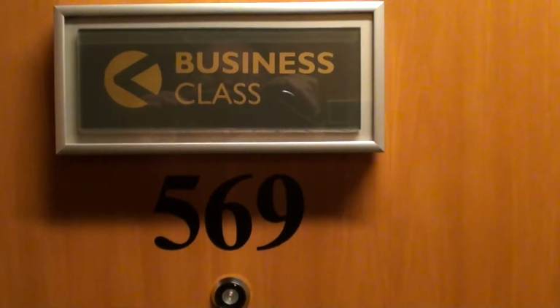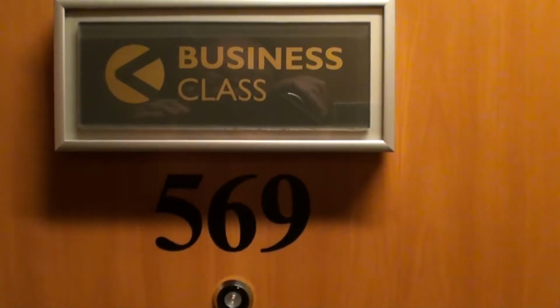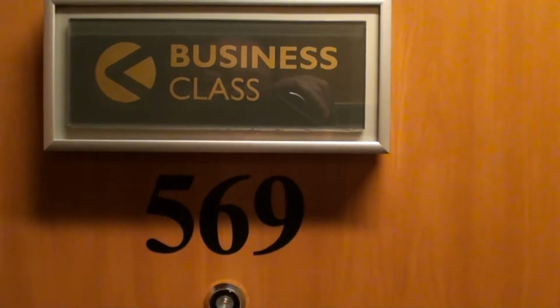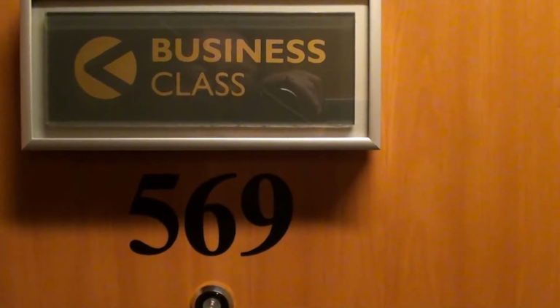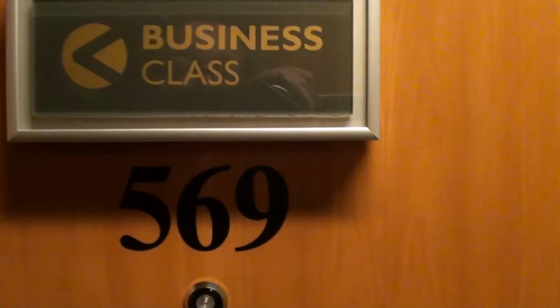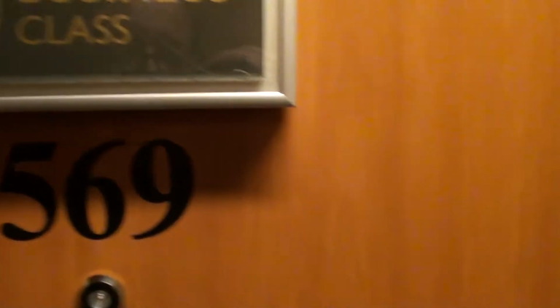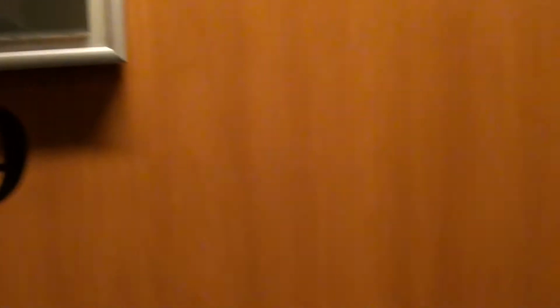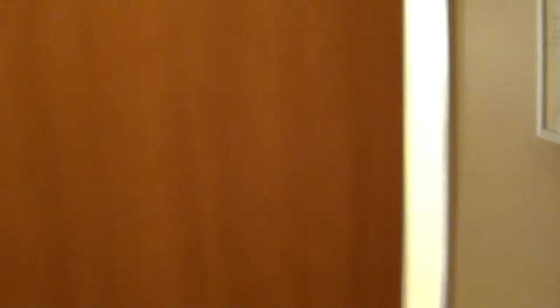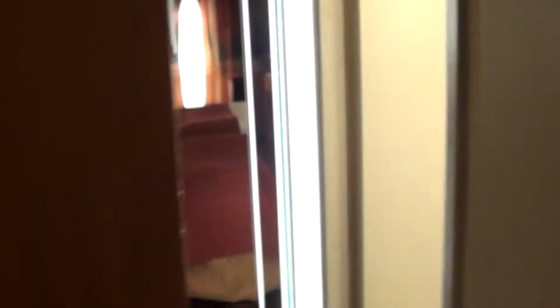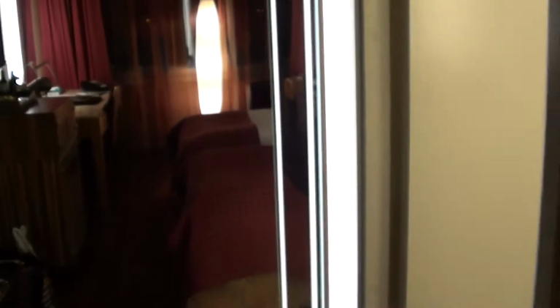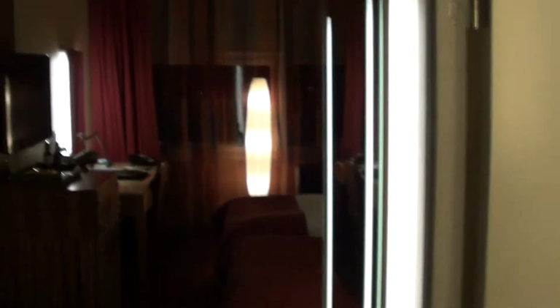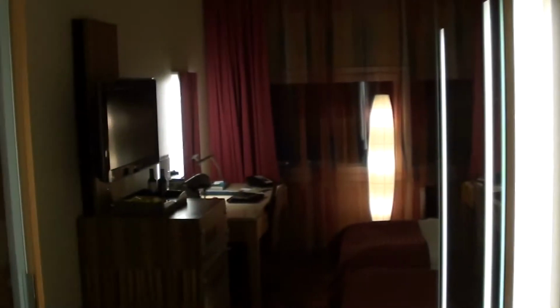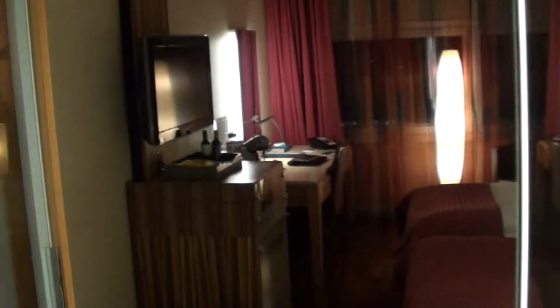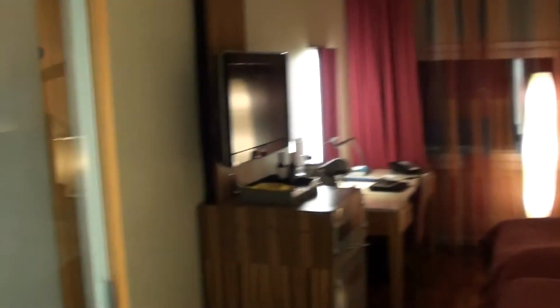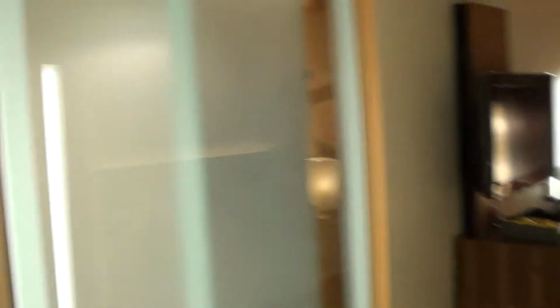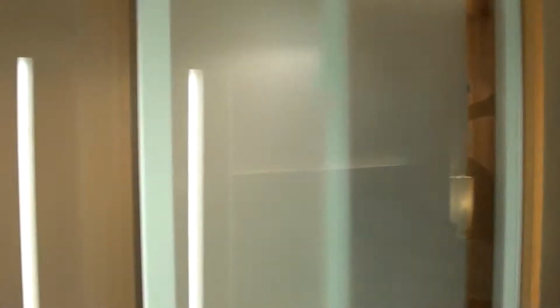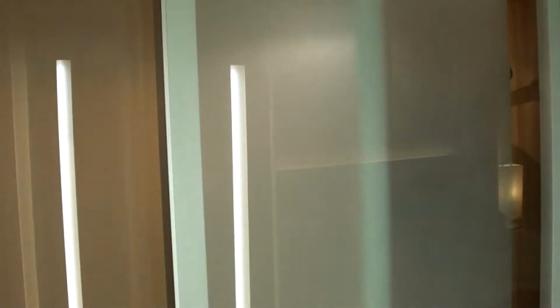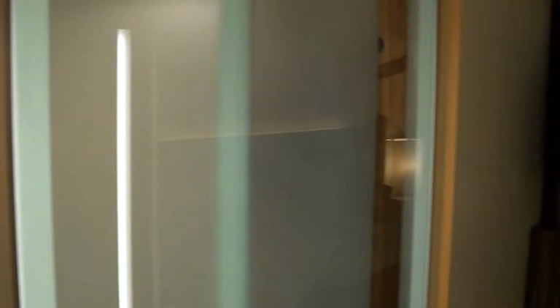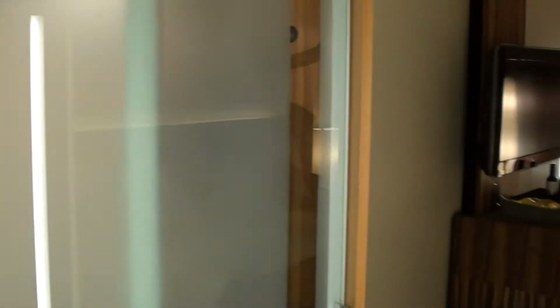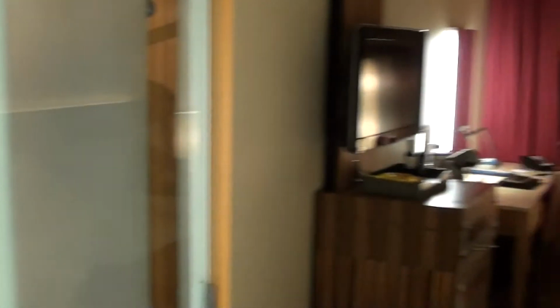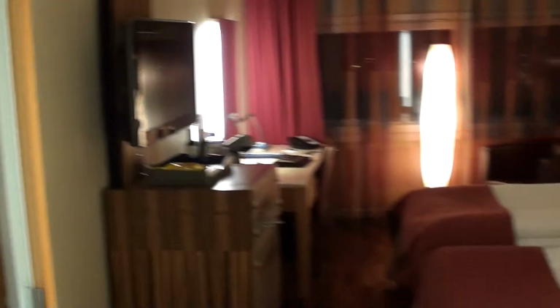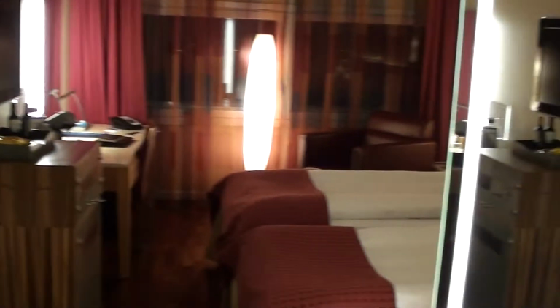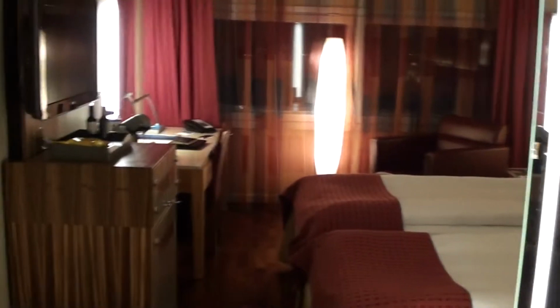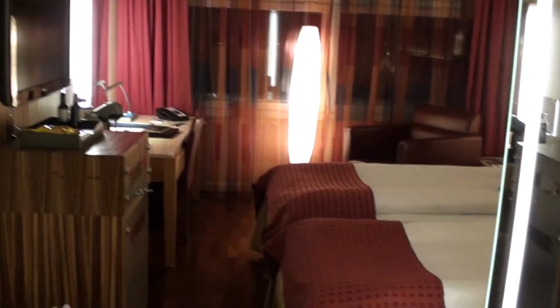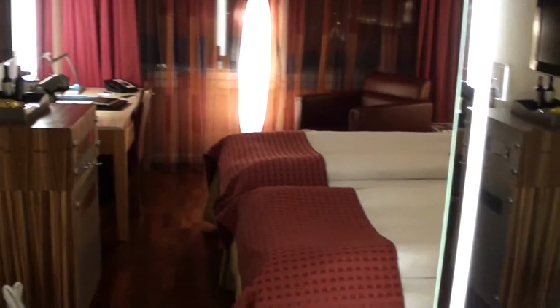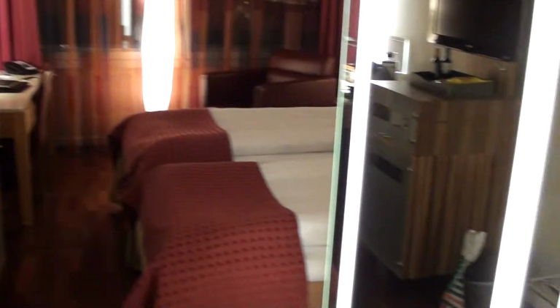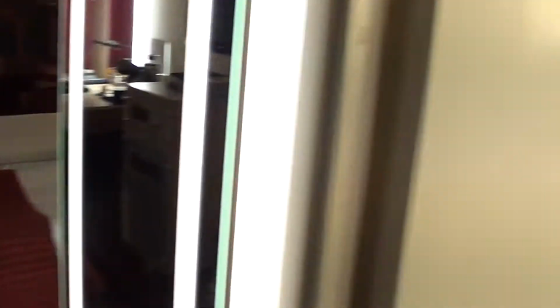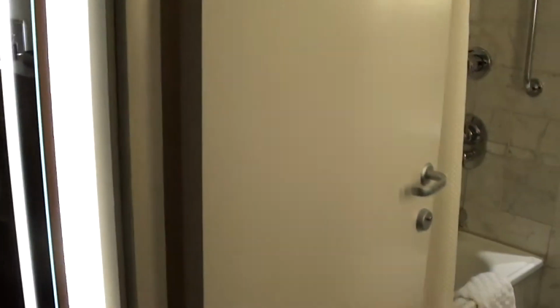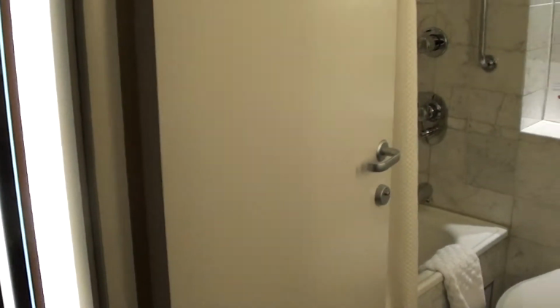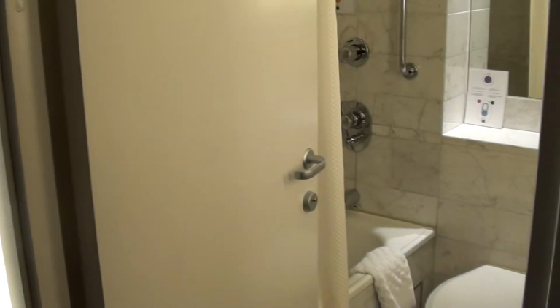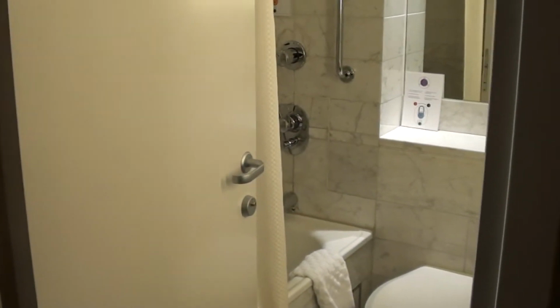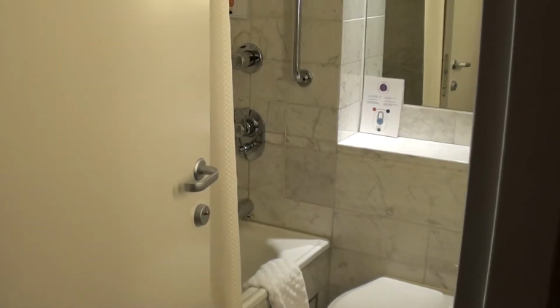Today I'm at the Radisson Blu SkyCity, Stockholm Airport, and this is a Business Class Twin Room 569. I have my flight delayed, so SAS put me here due to the missed connection.